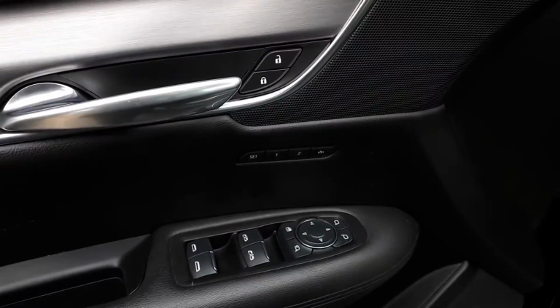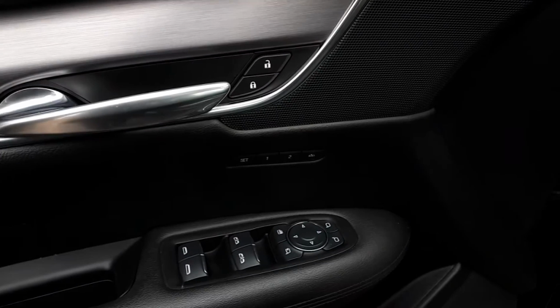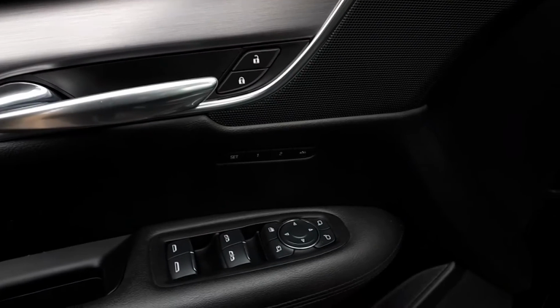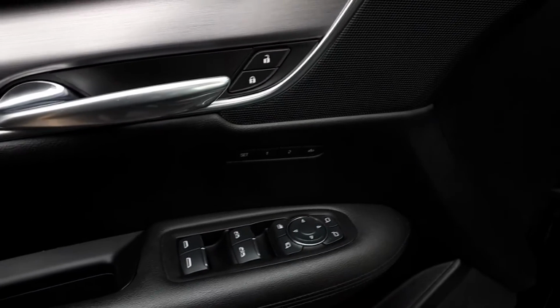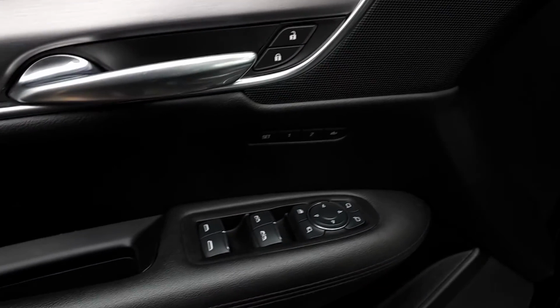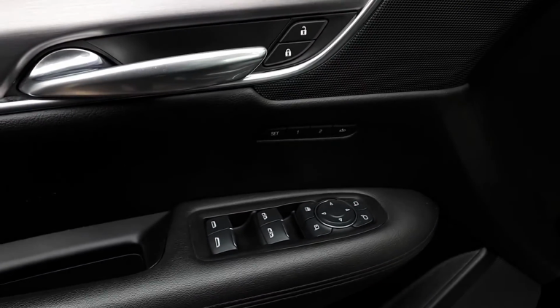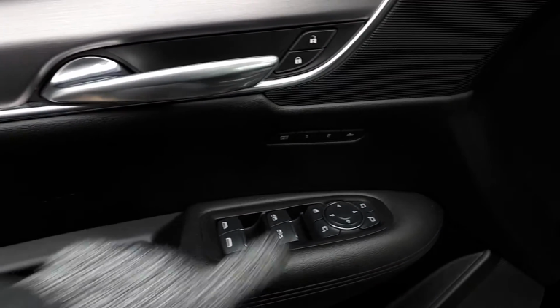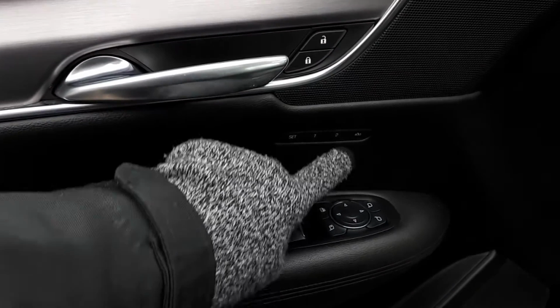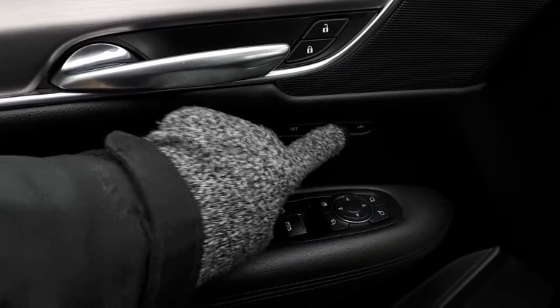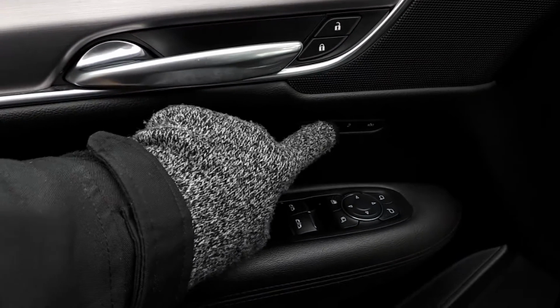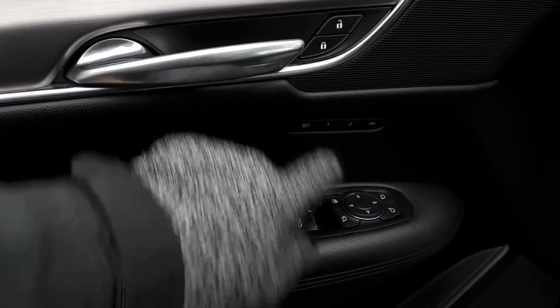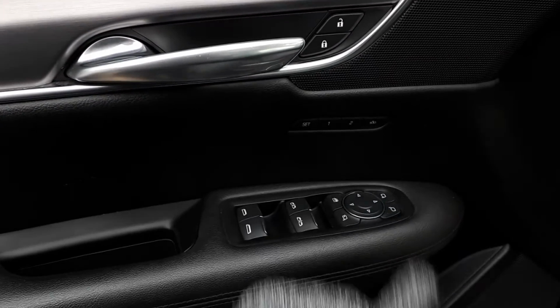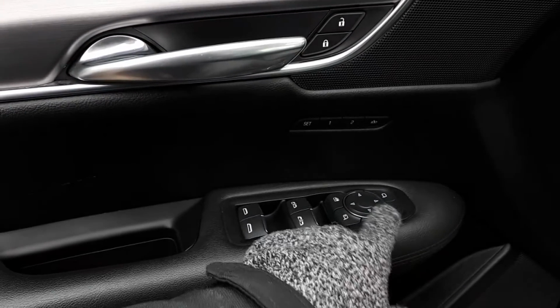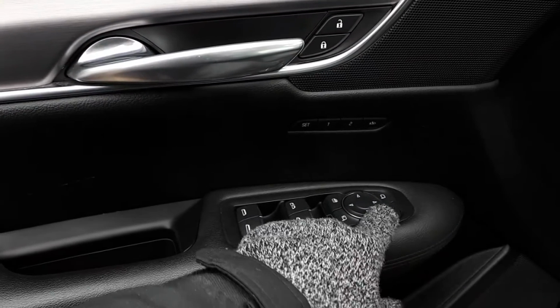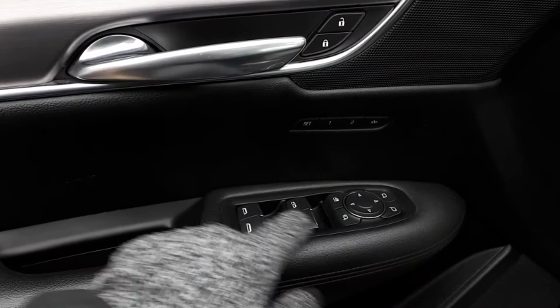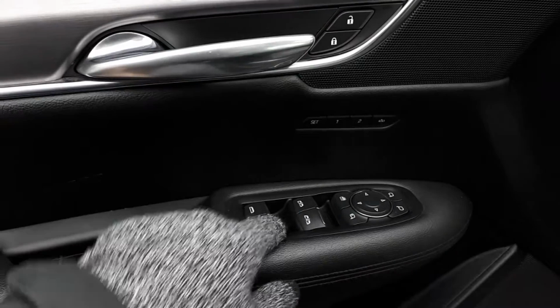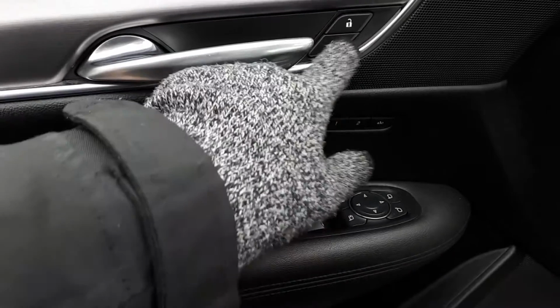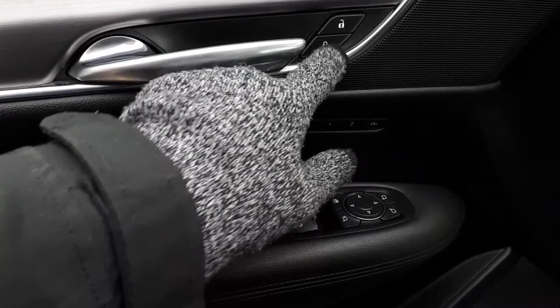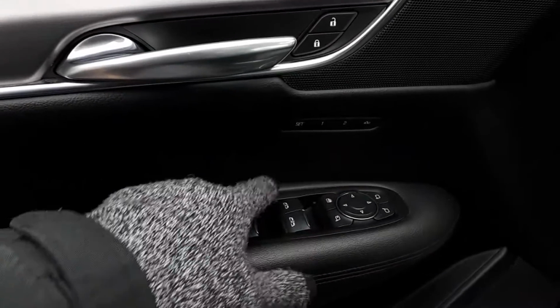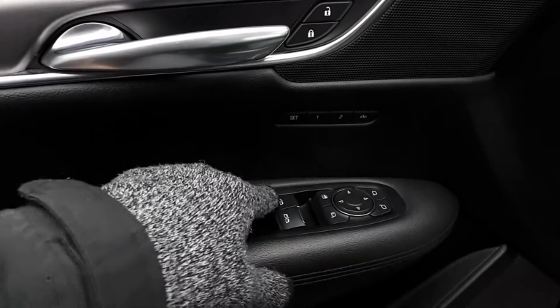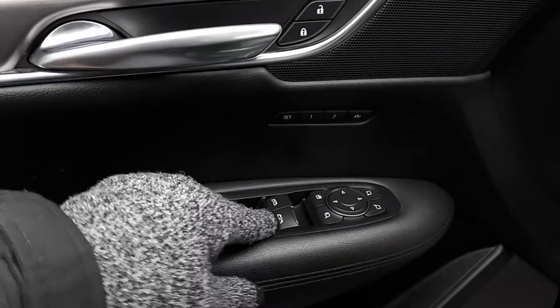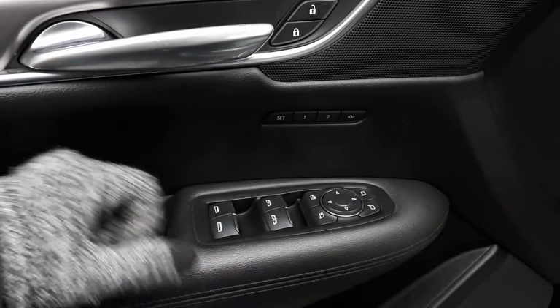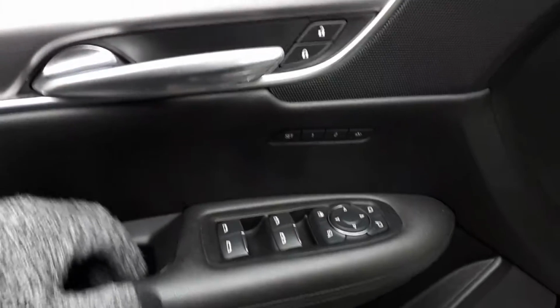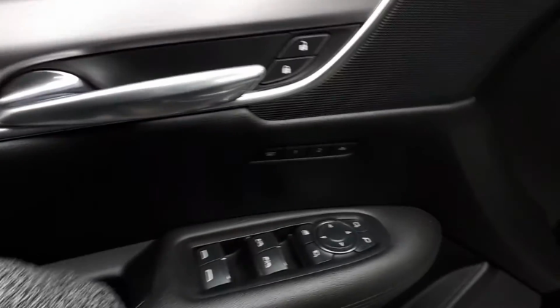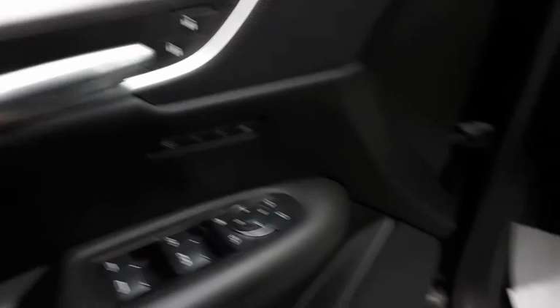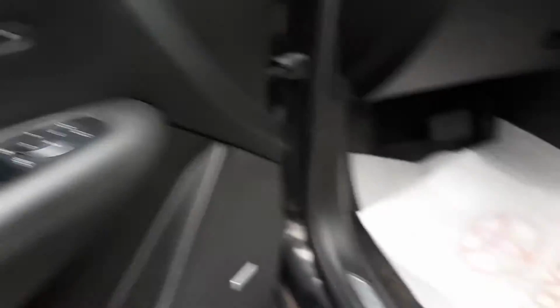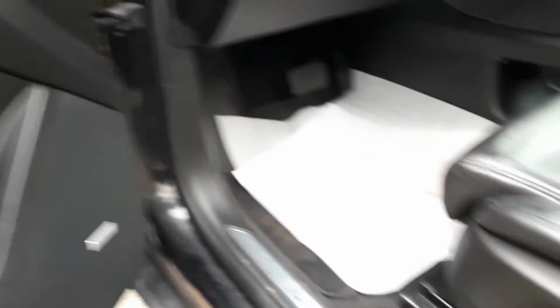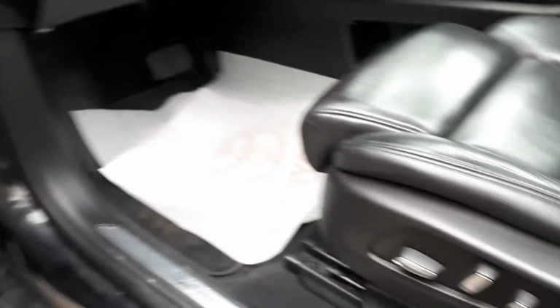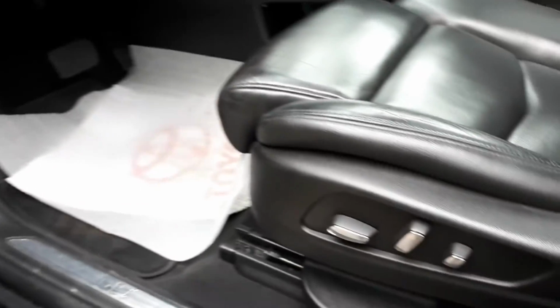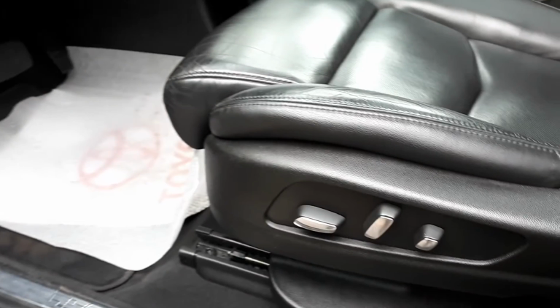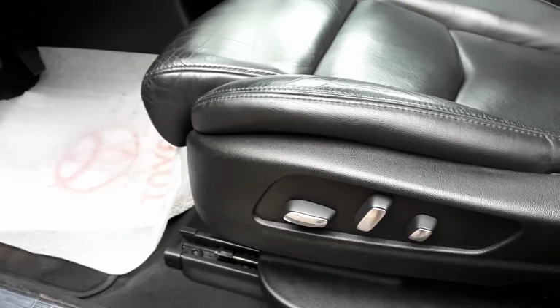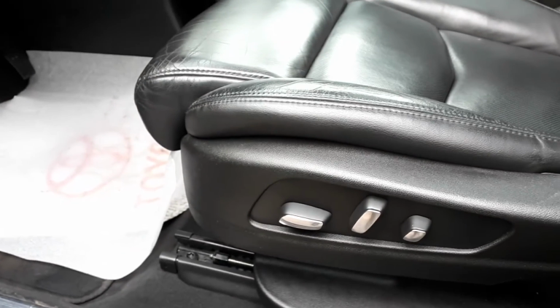Starting with the driver's side door, this vehicle has memory seat functions for two different drivers, power mirrors, windows and locks with automatic front windows. There's also power seating and lumbar support.